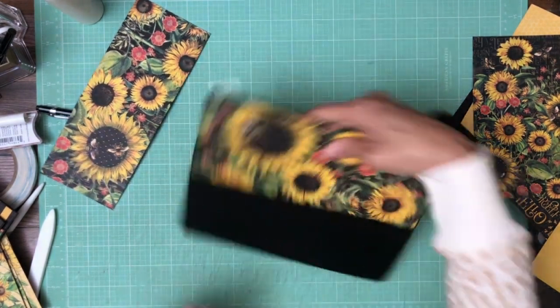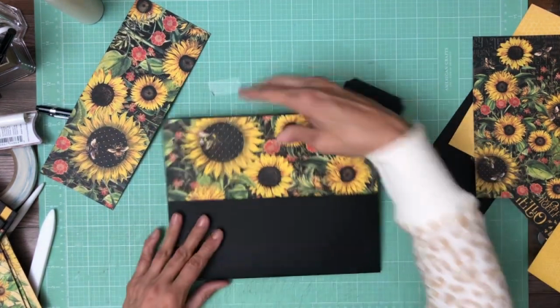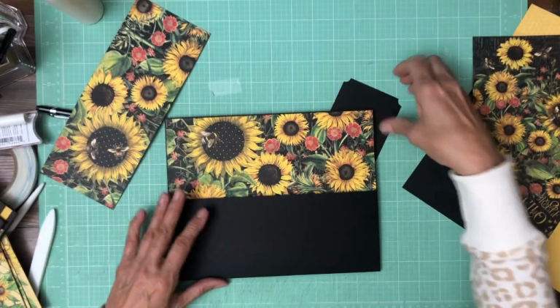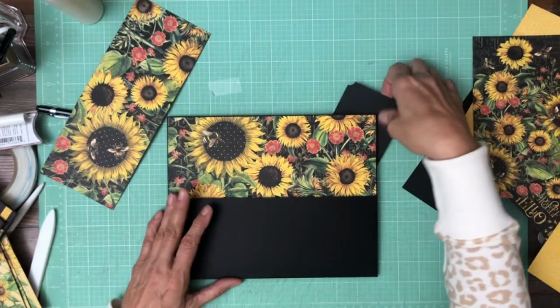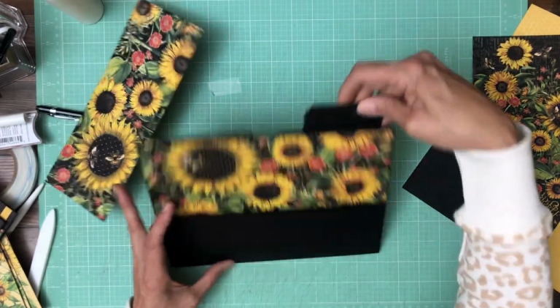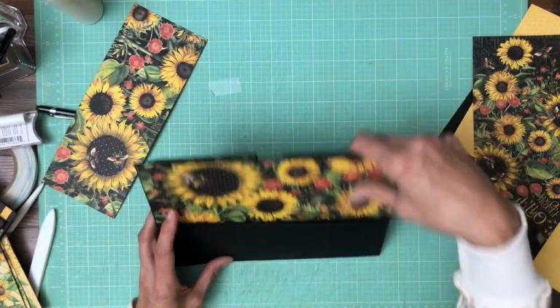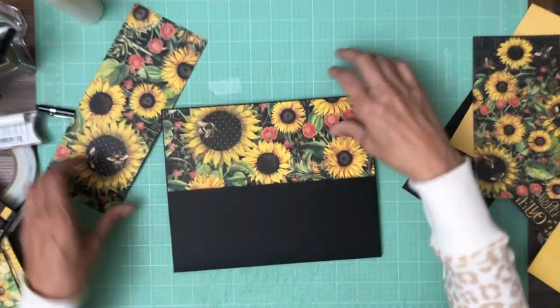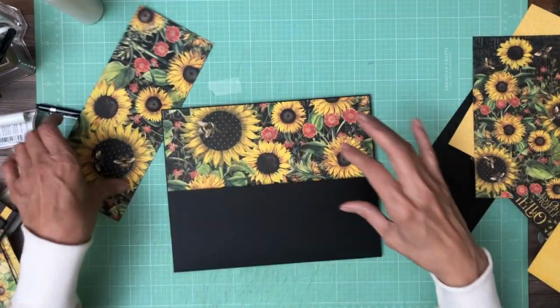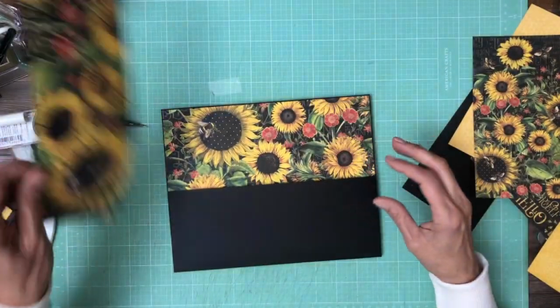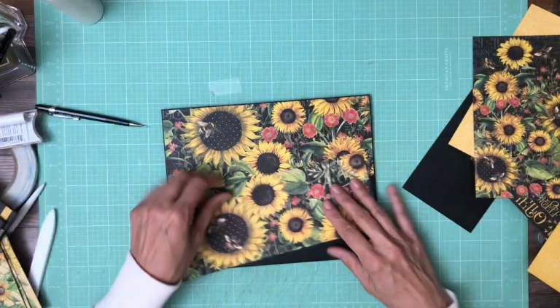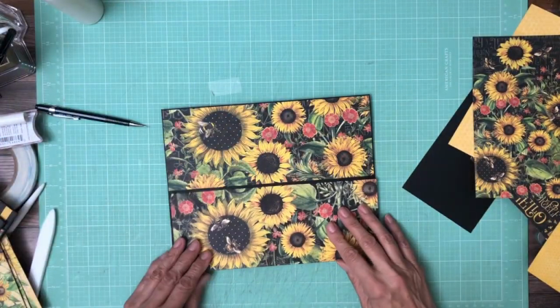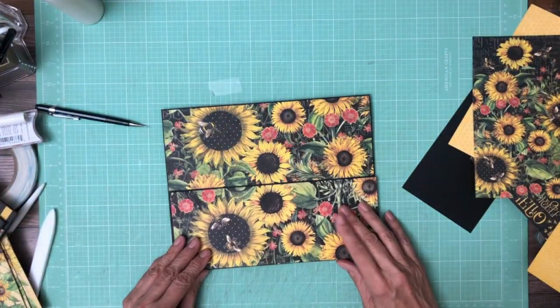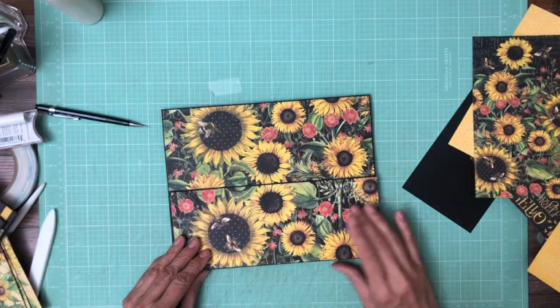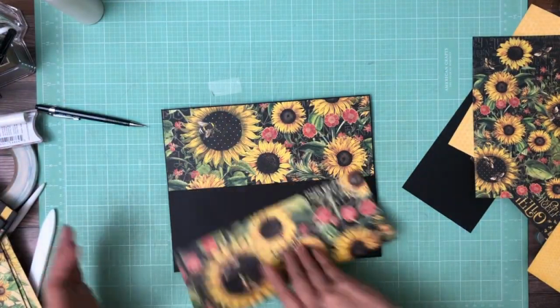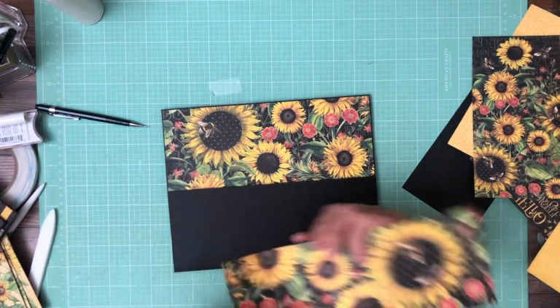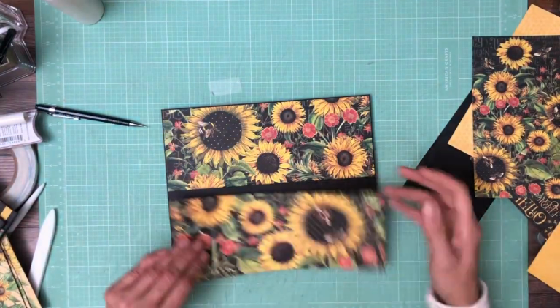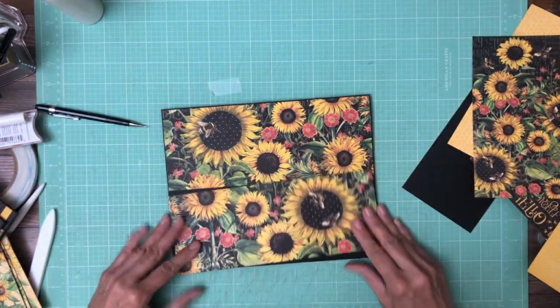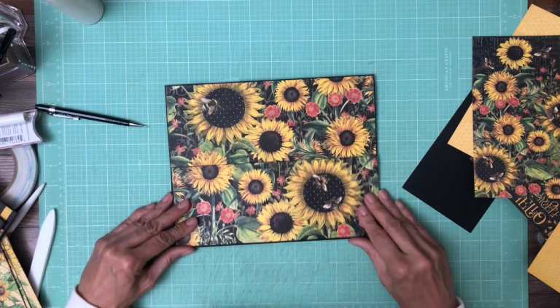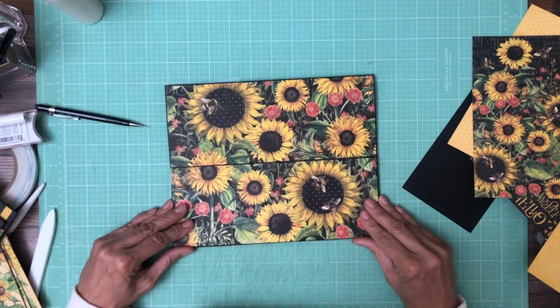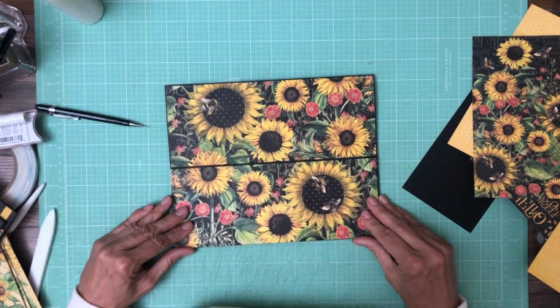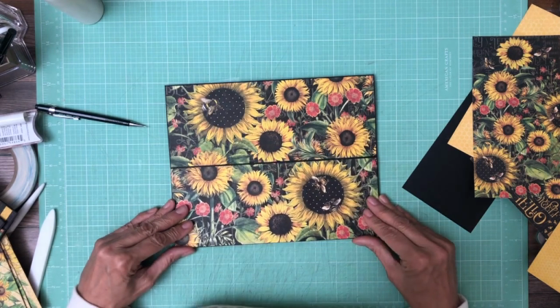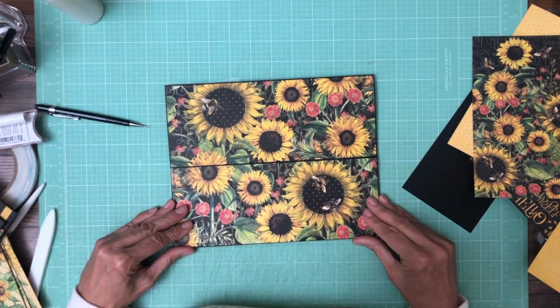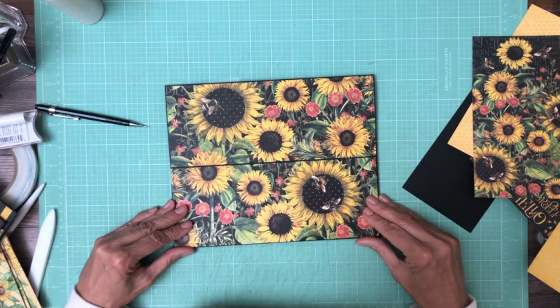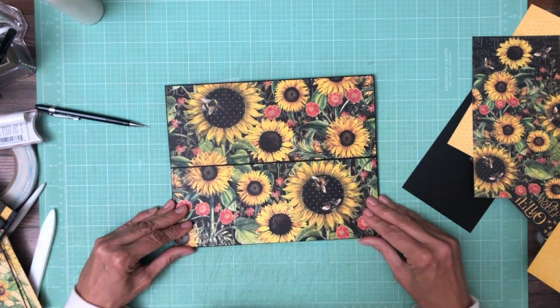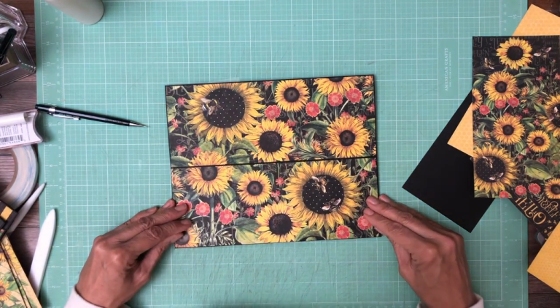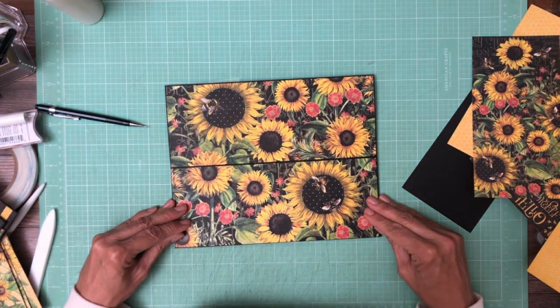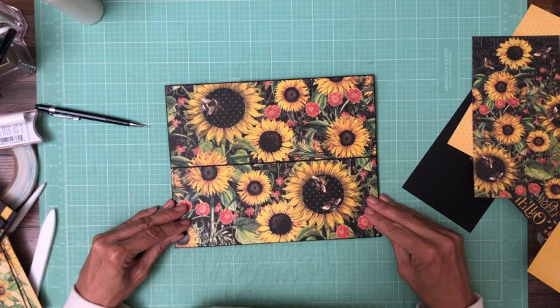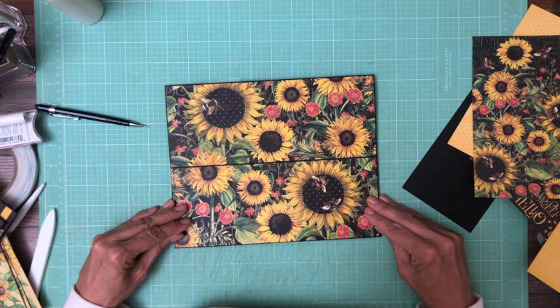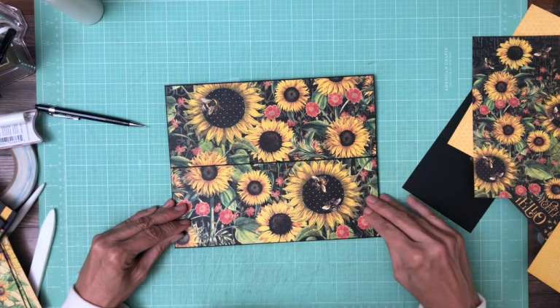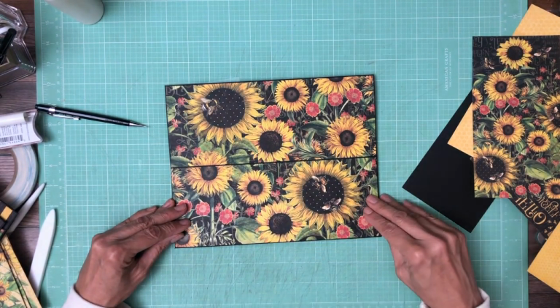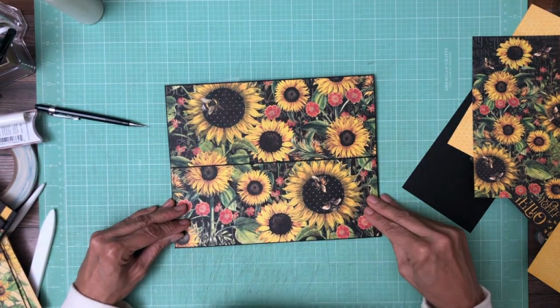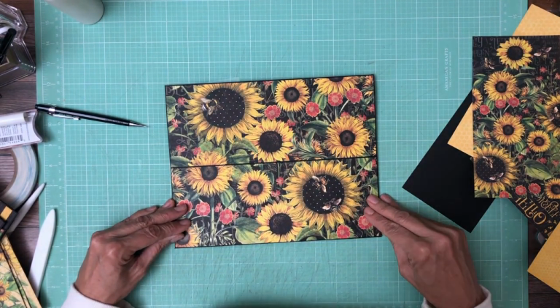There we go — this goes this way. It's already inked and ready to lay in. It looks good.